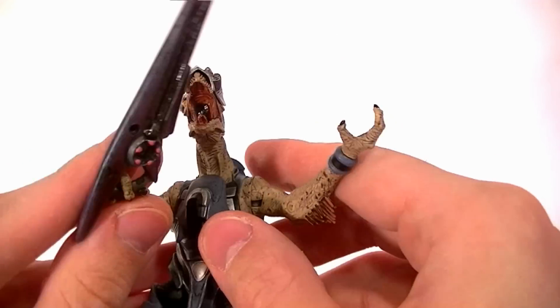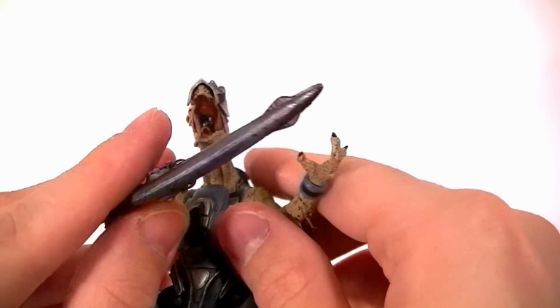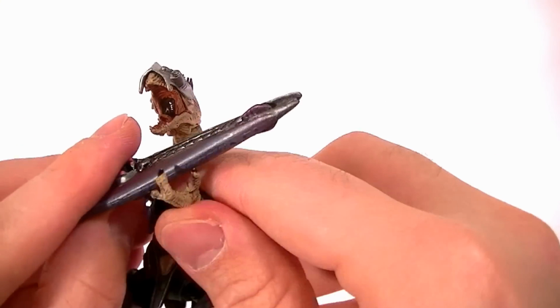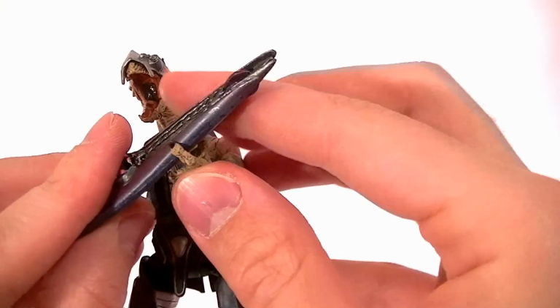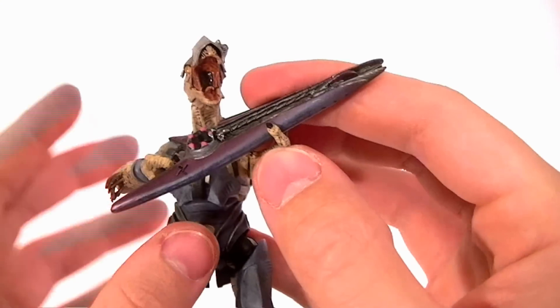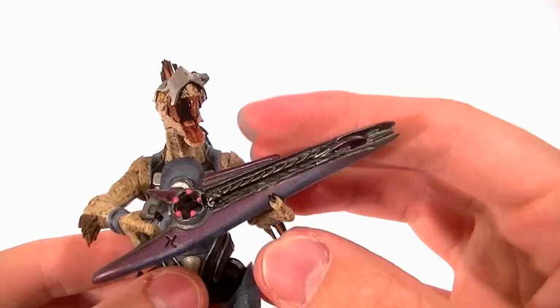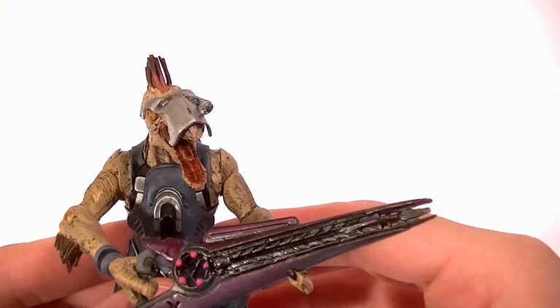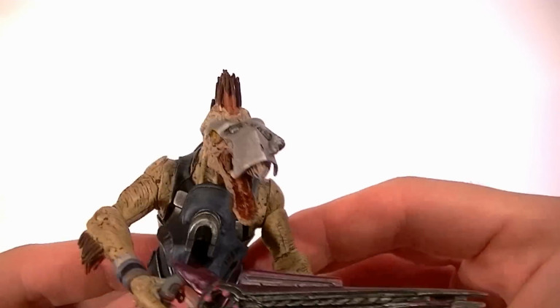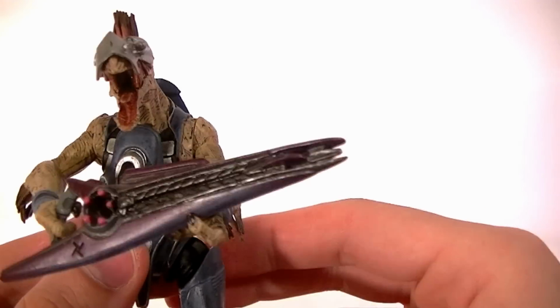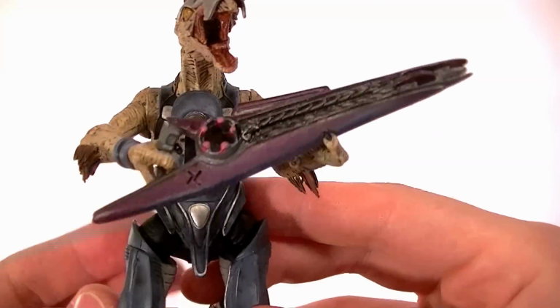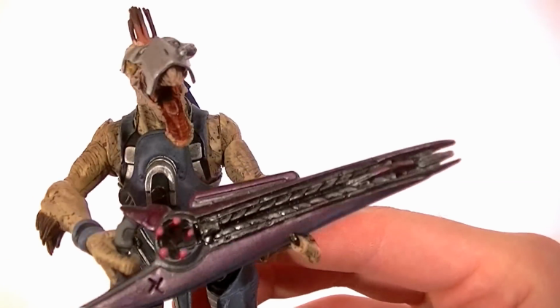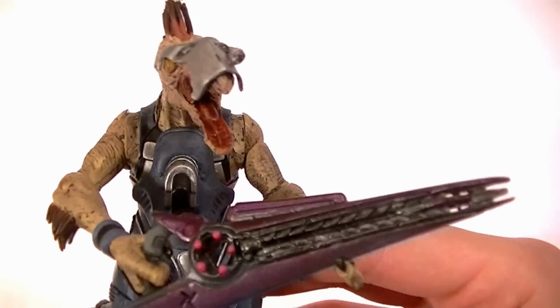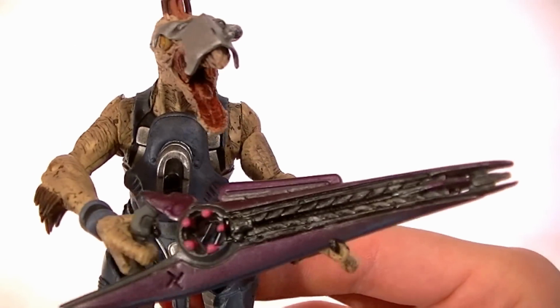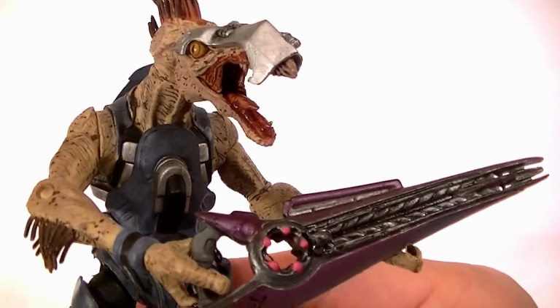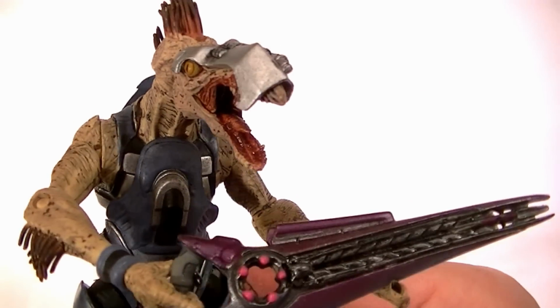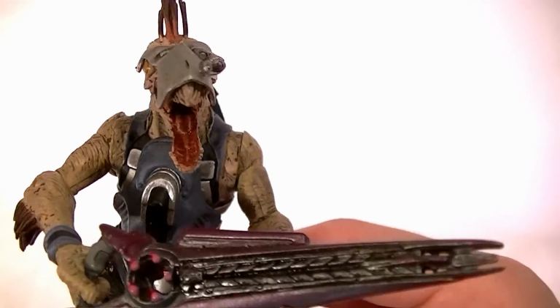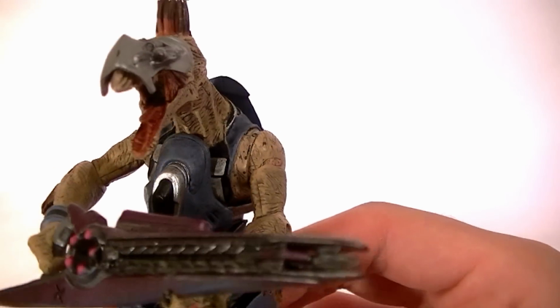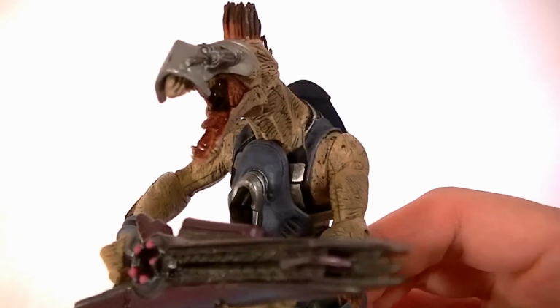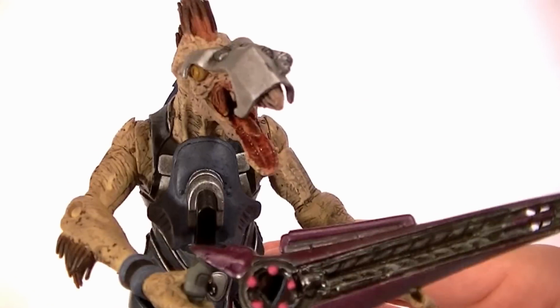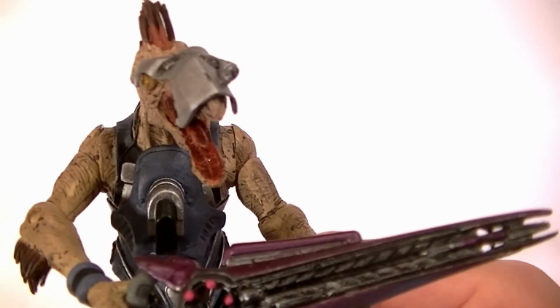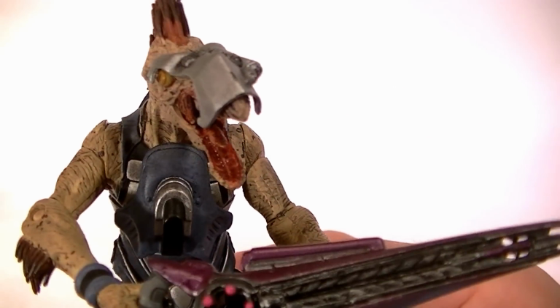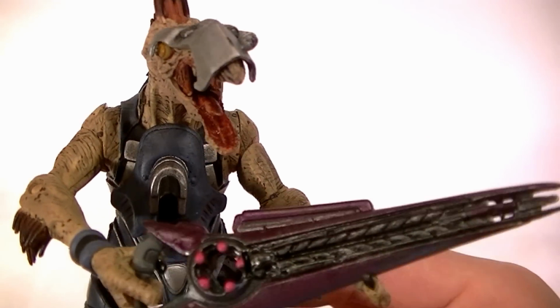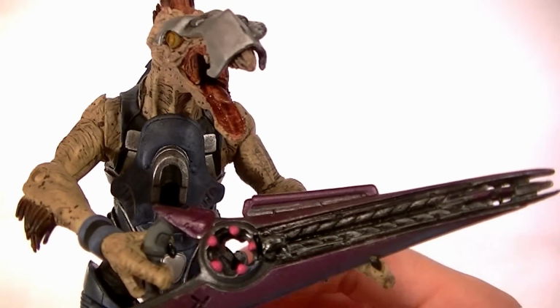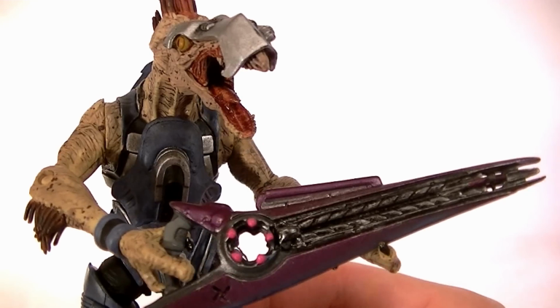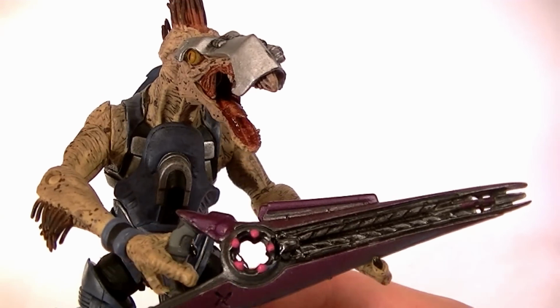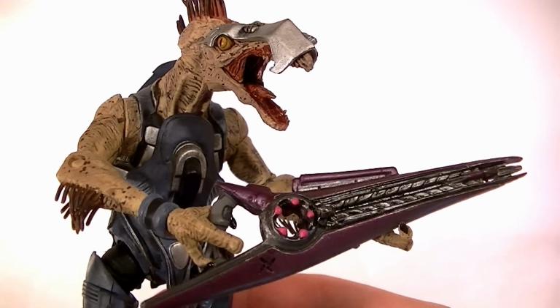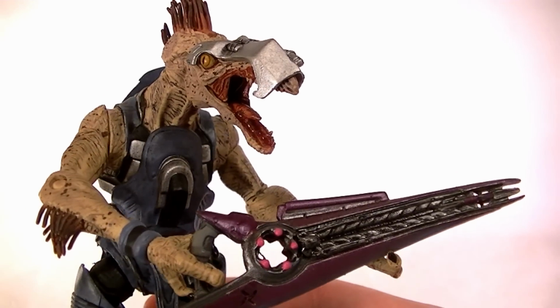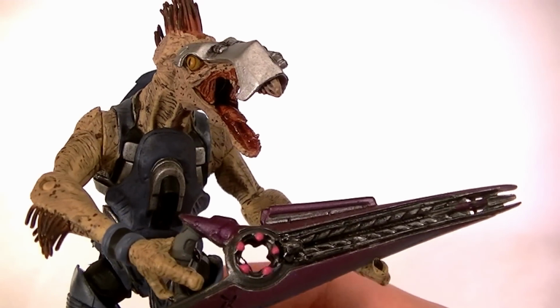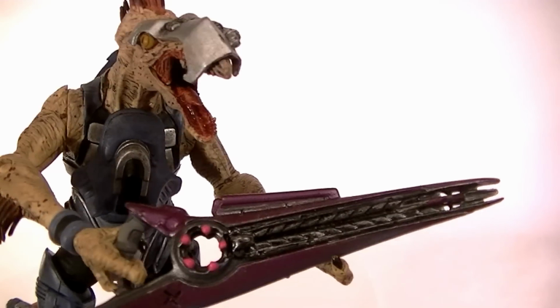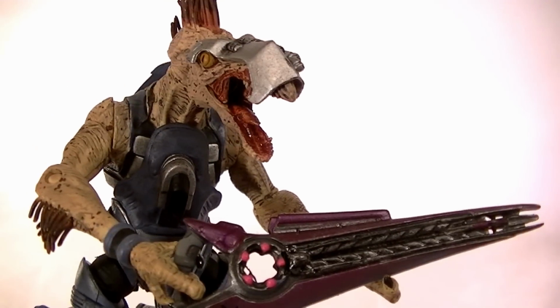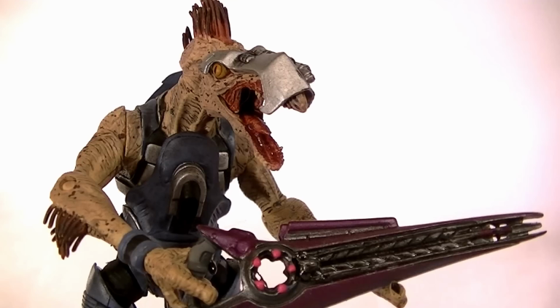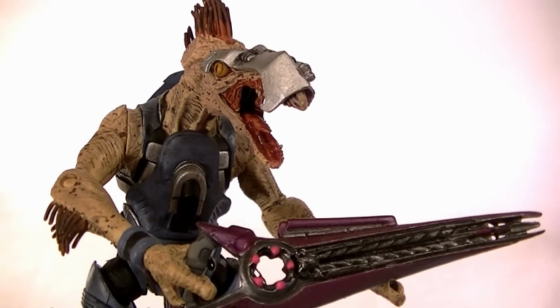The sculpt is good, the paint's good, really nothing to complain about with this guy. Absolutely love it, highly recommend it — go get it if you can. Thanks for watching guys. Stay tuned for more figure reviews, more custom figures, and other good stuff. And in the meantime, keep collecting.